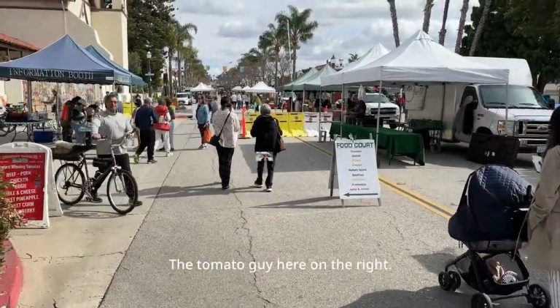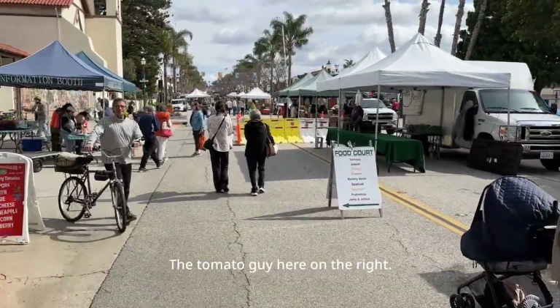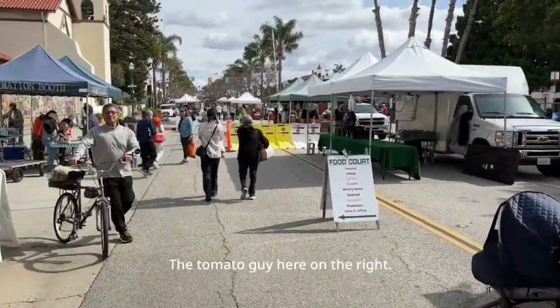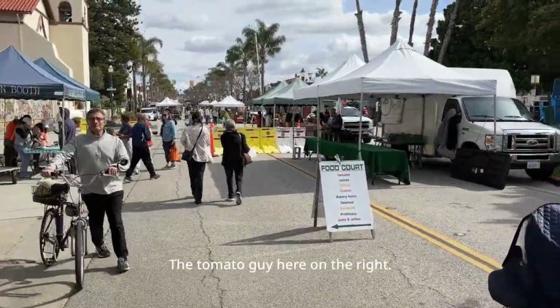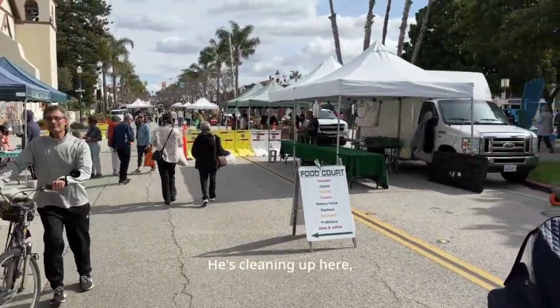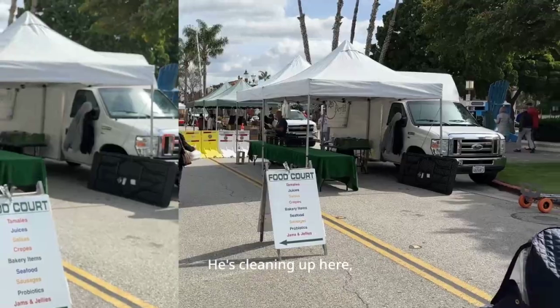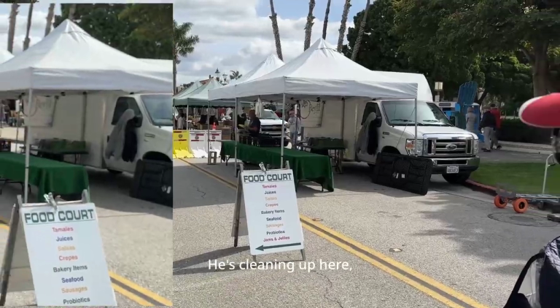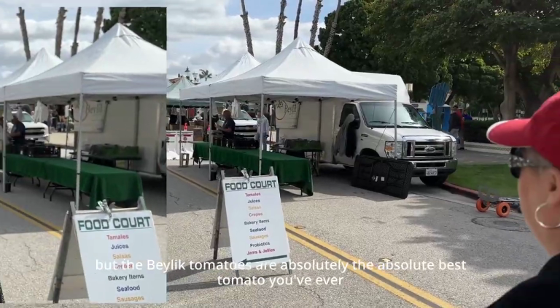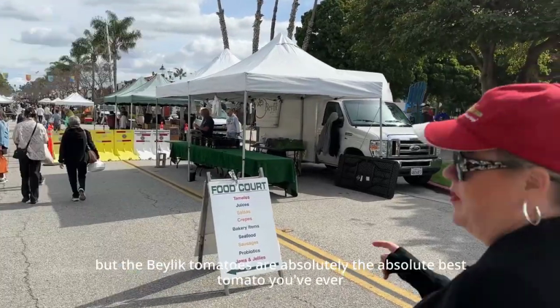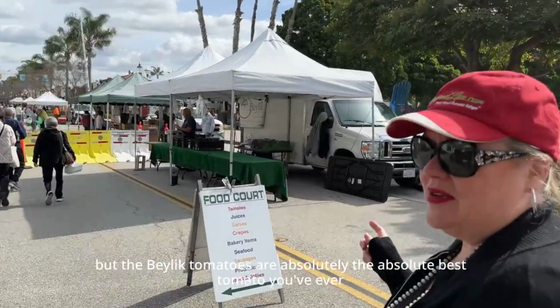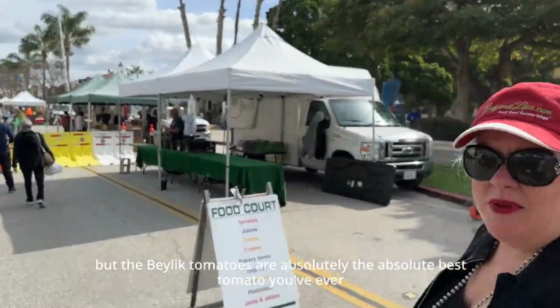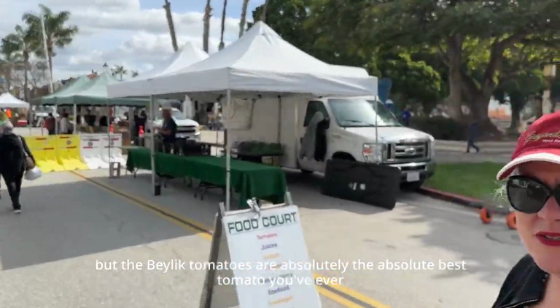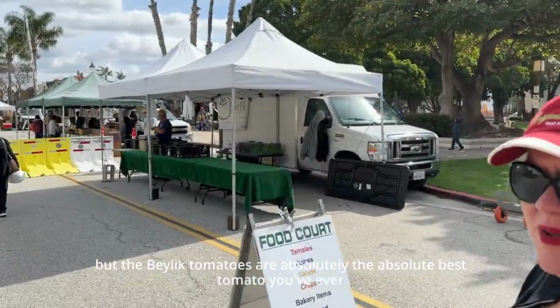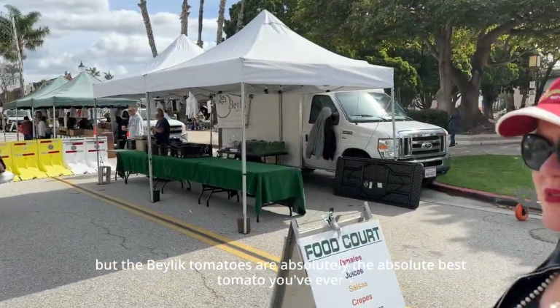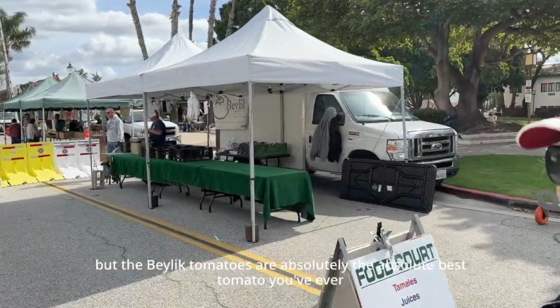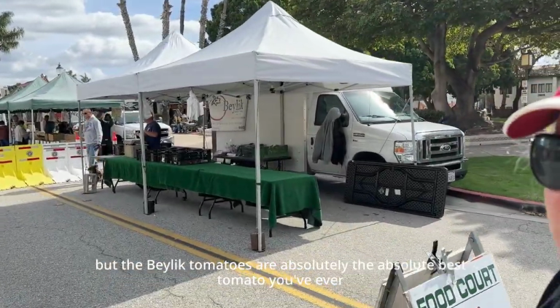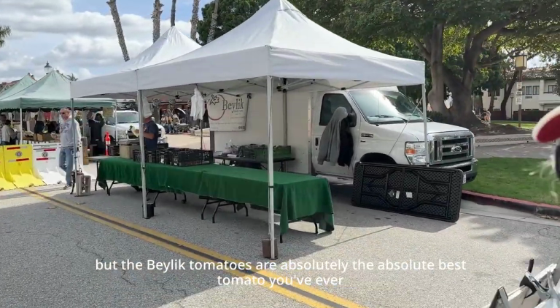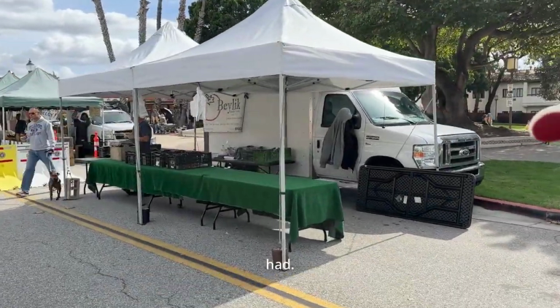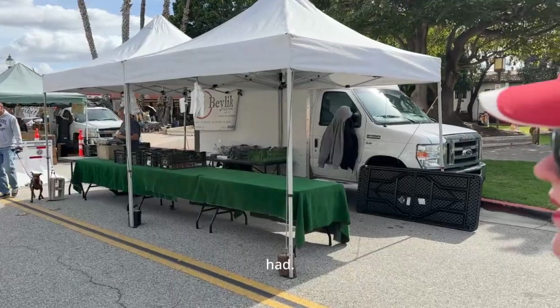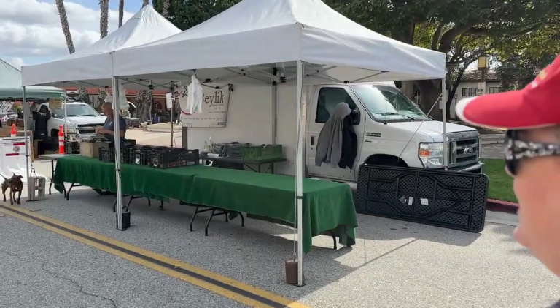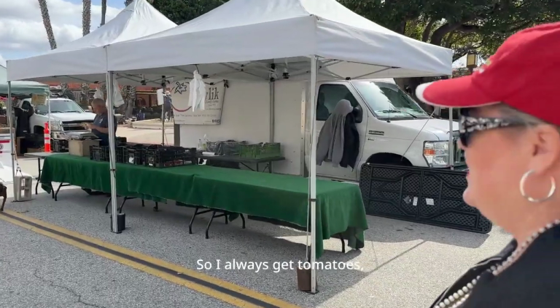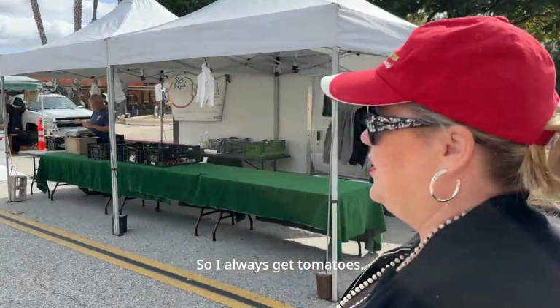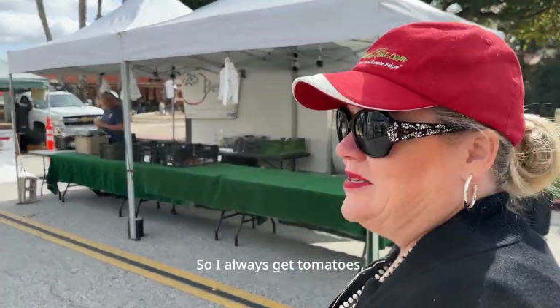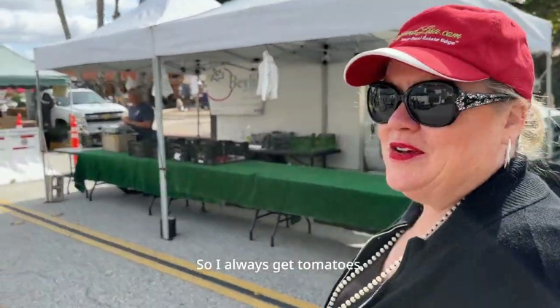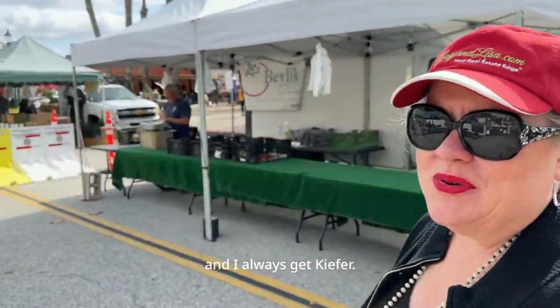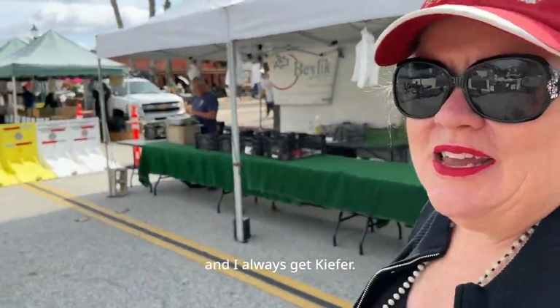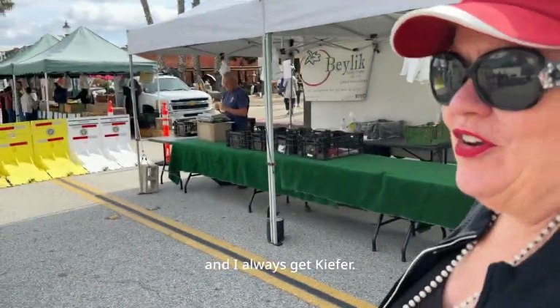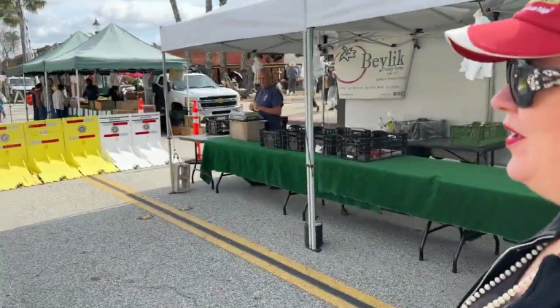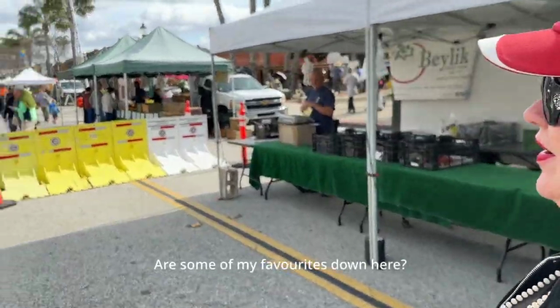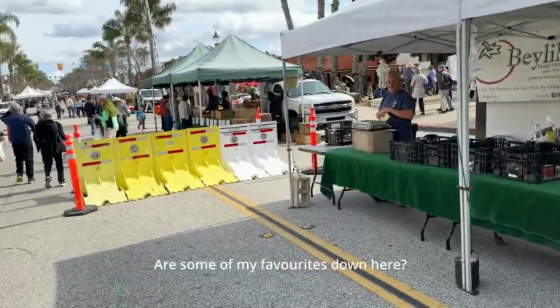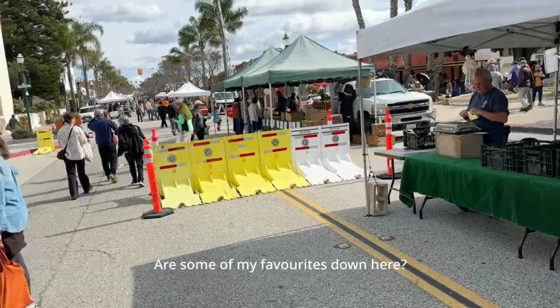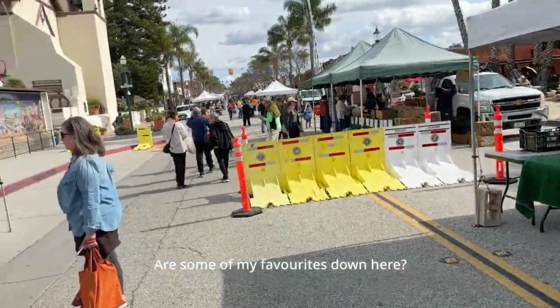The tomato vendor here on the right — he's cleaning up — but the Belknick tomatoes are absolutely the best tomato you've ever had. I always get tomatoes and I always get kefir as some of my favorites down here.